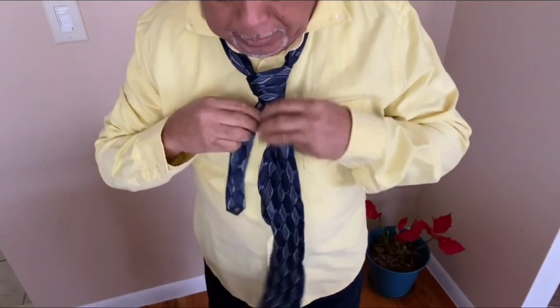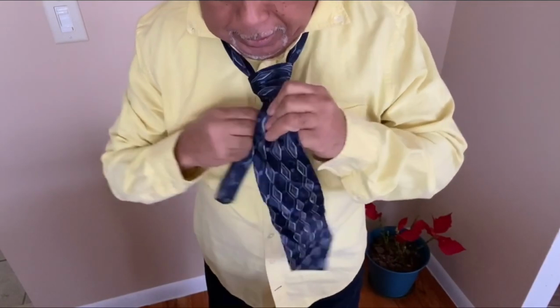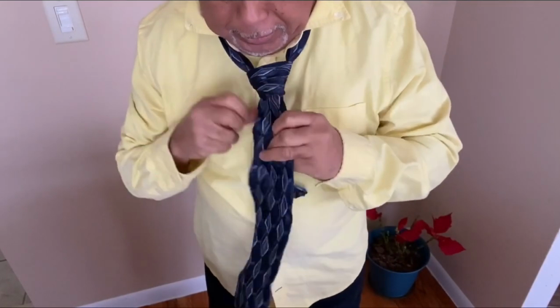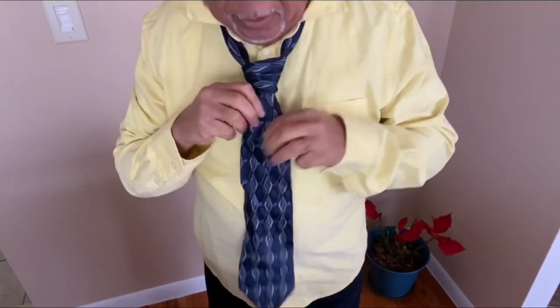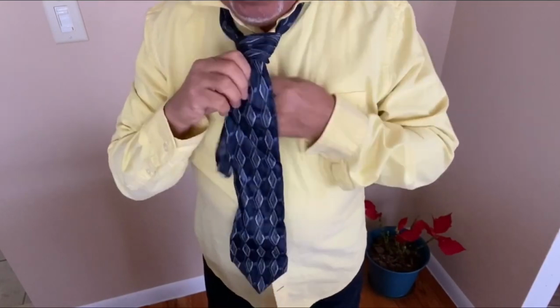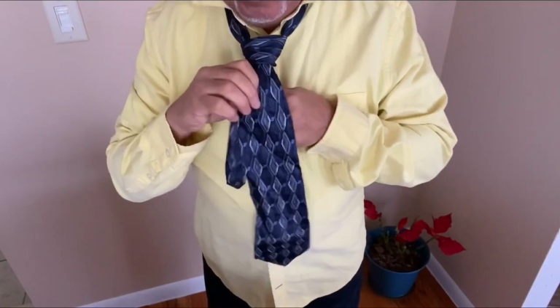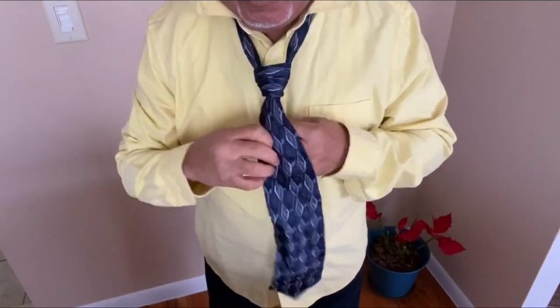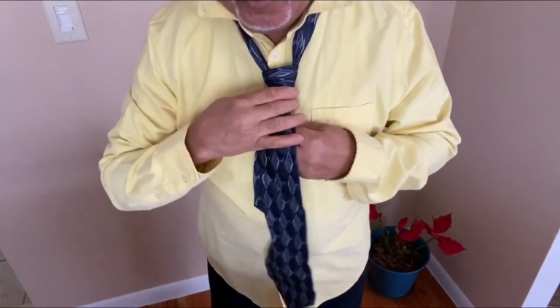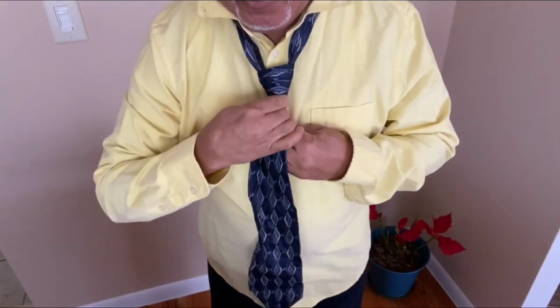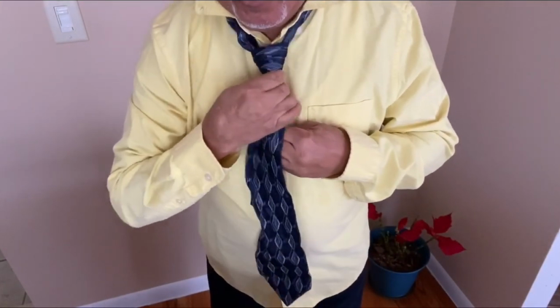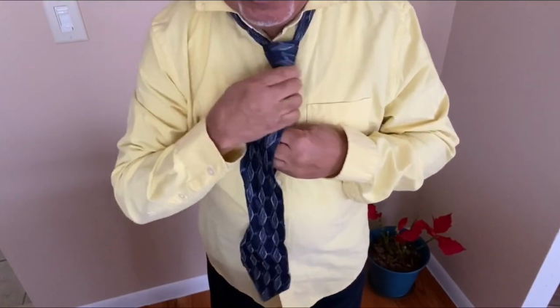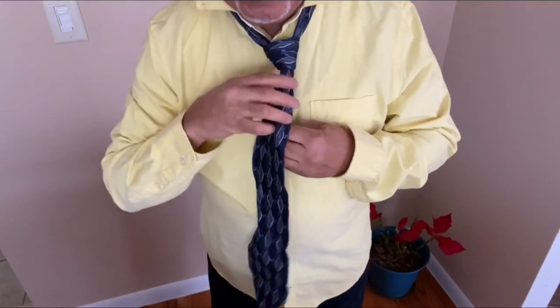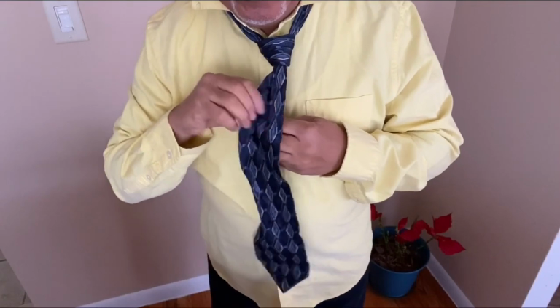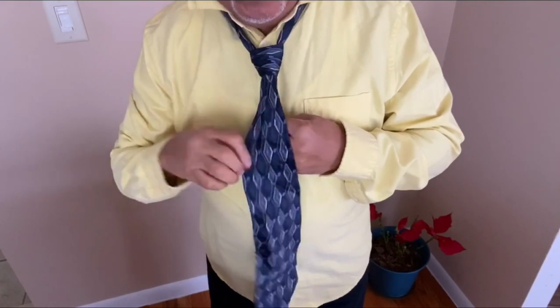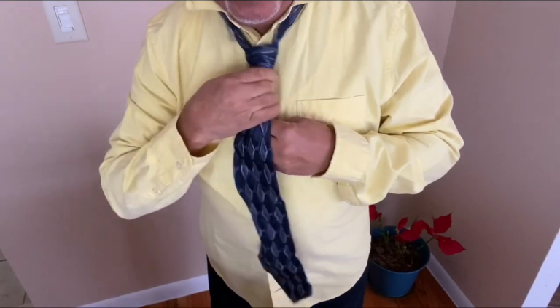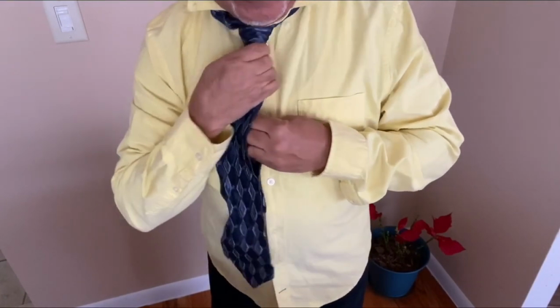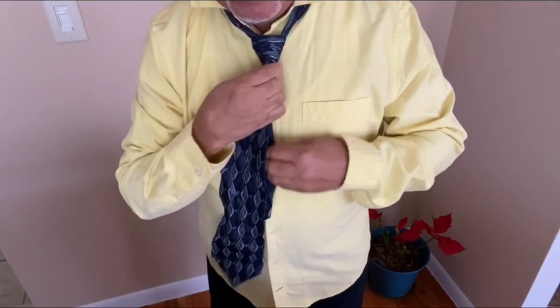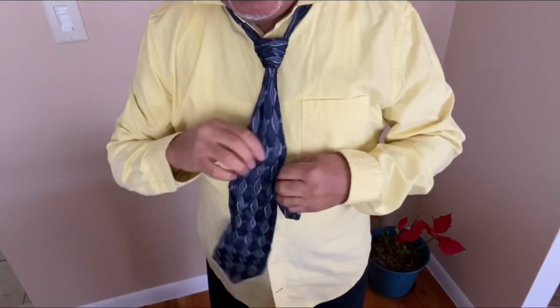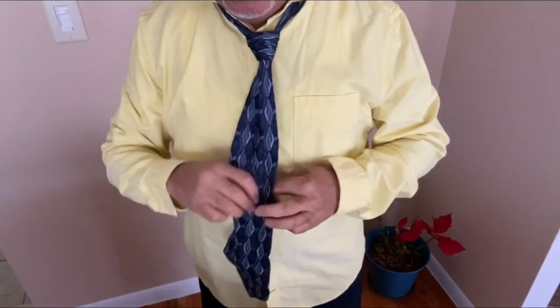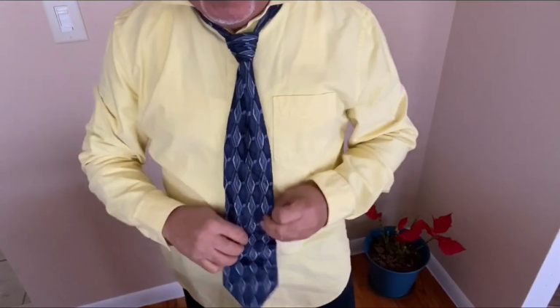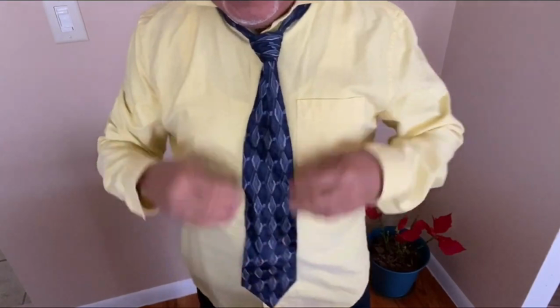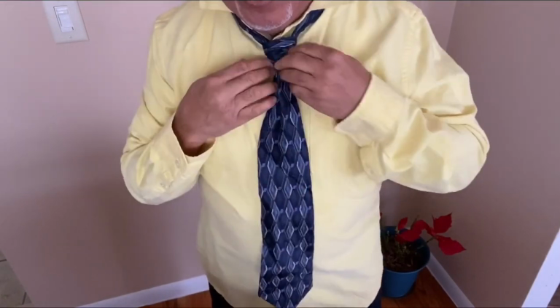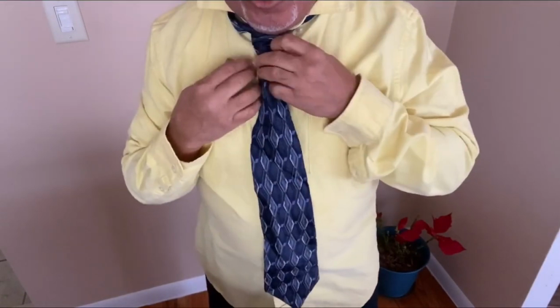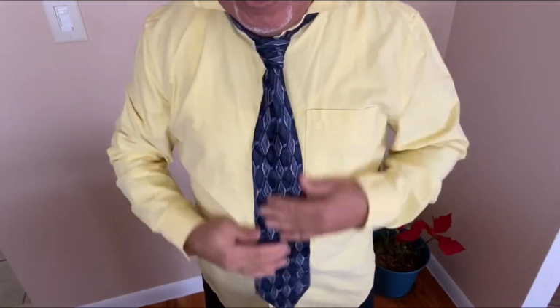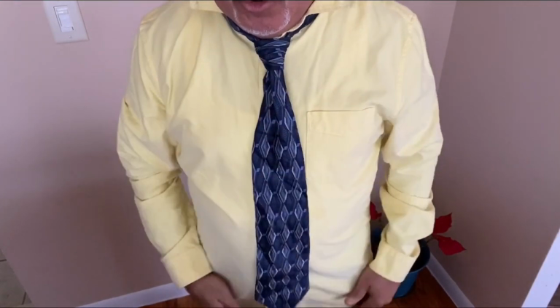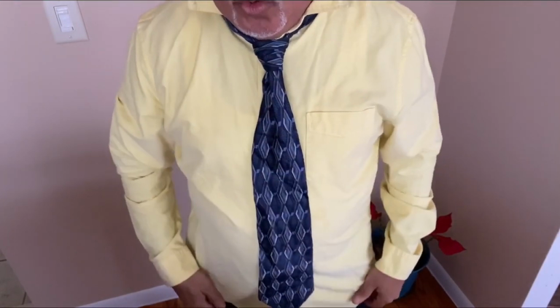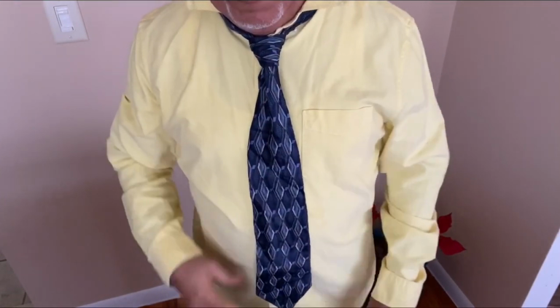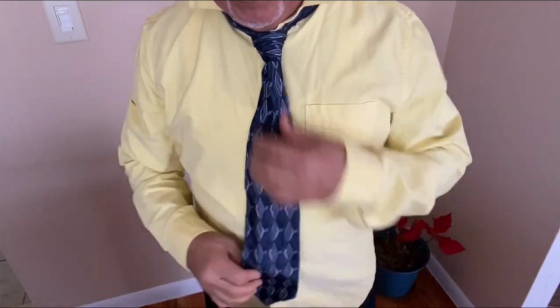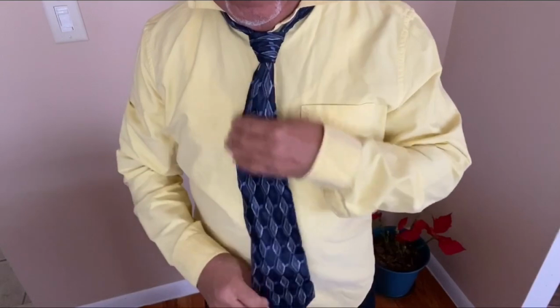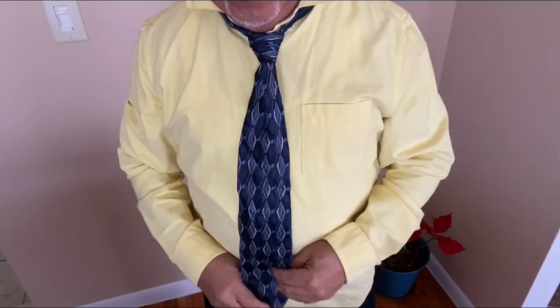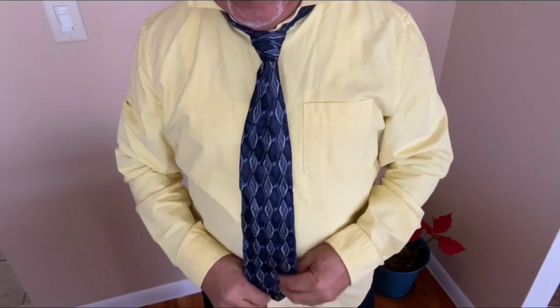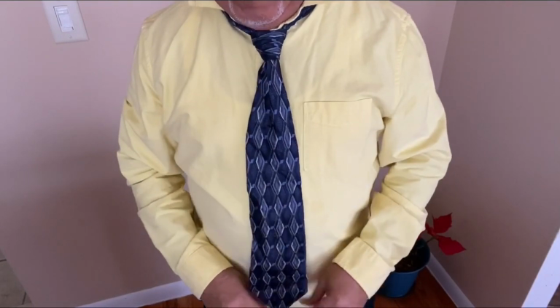There it is. It's done. Necktie is done. It's called Louis XV. All right.